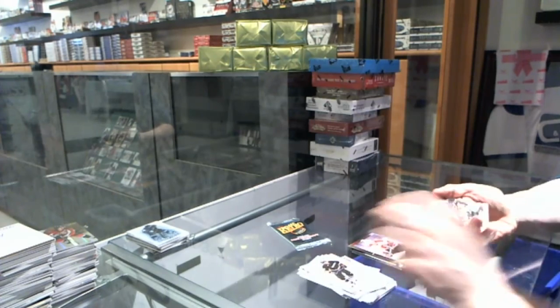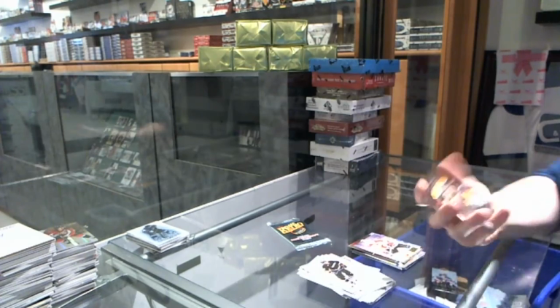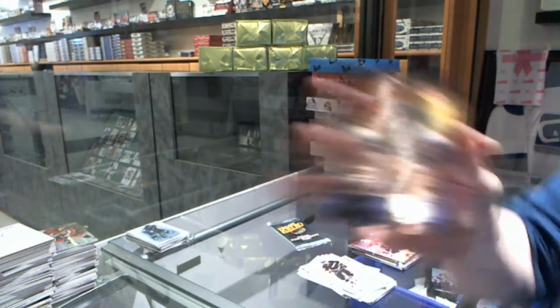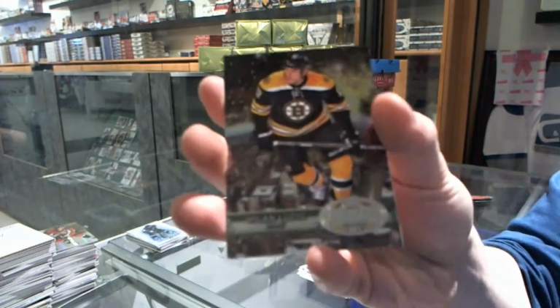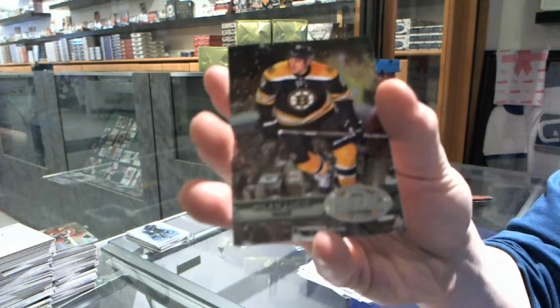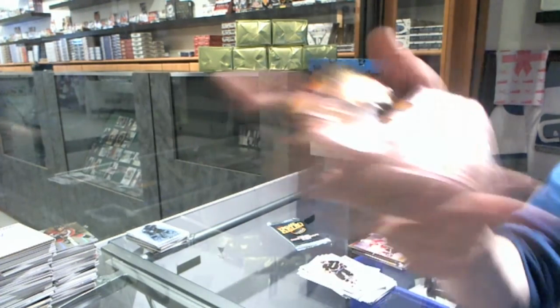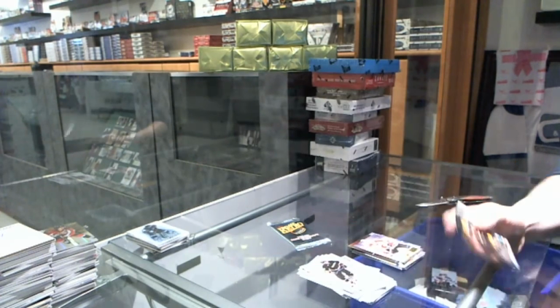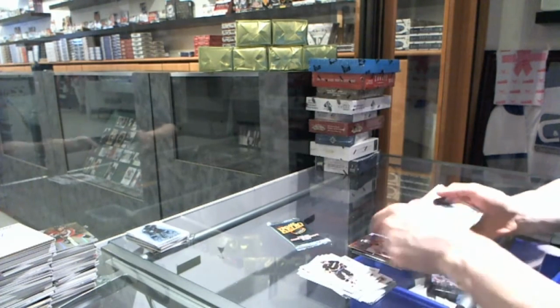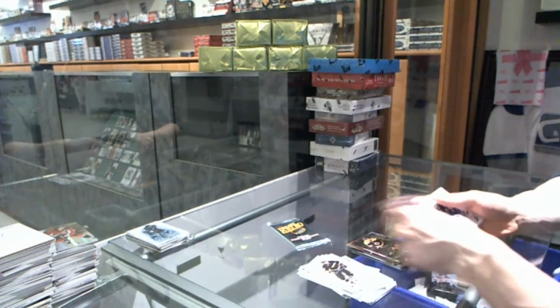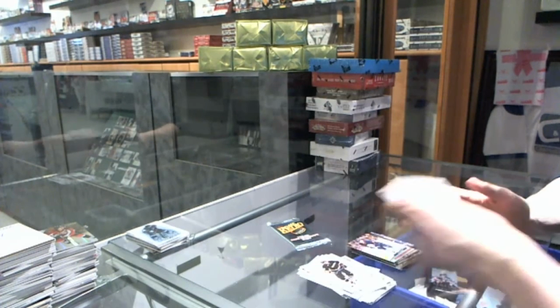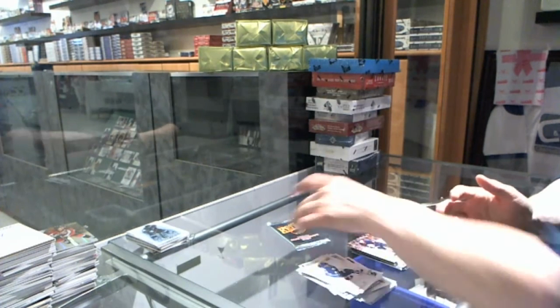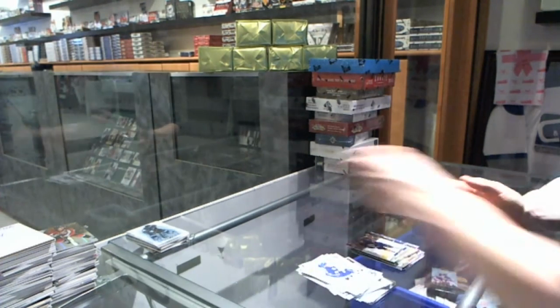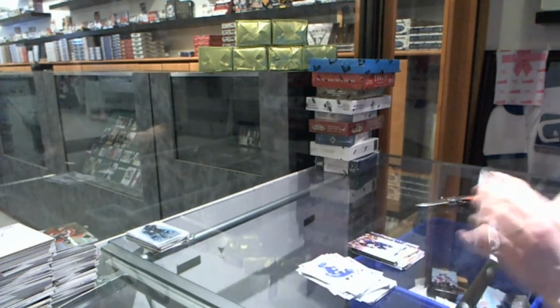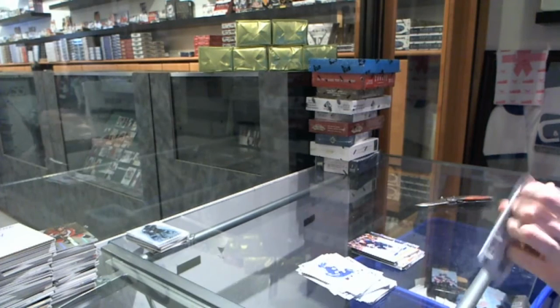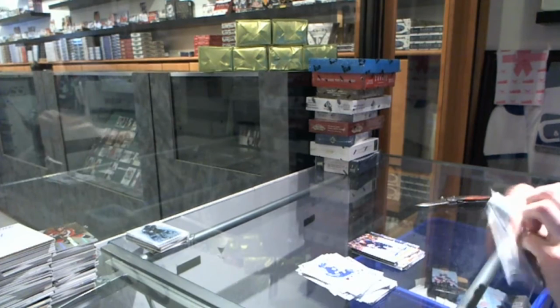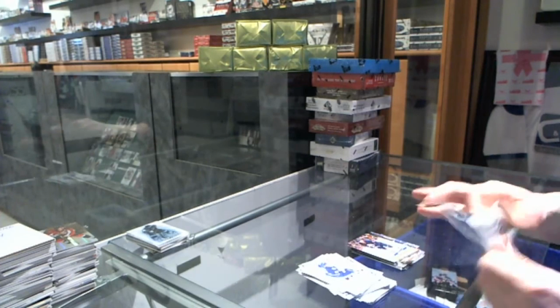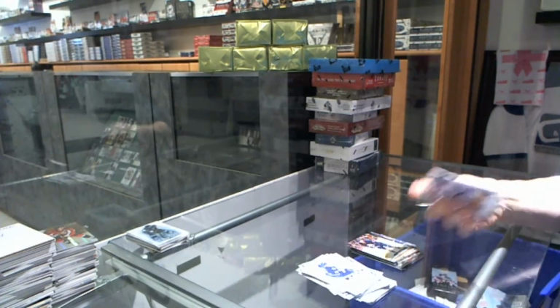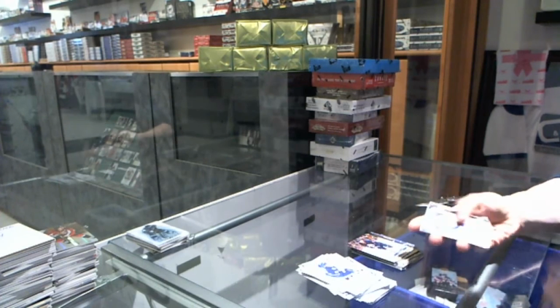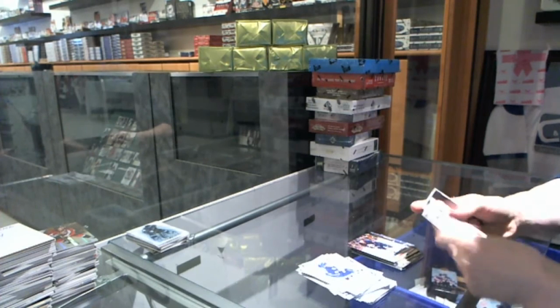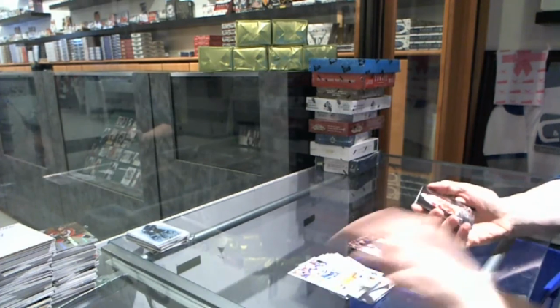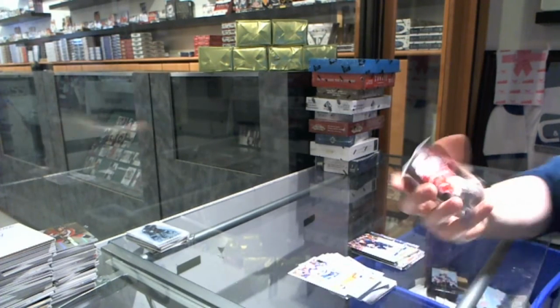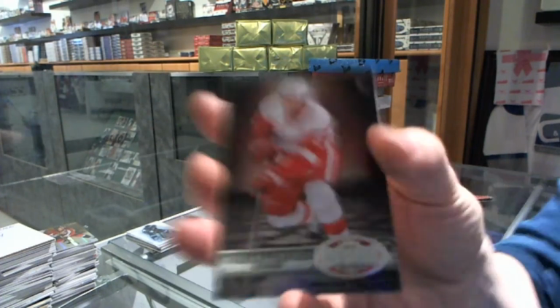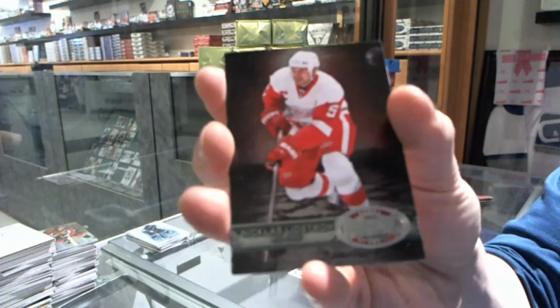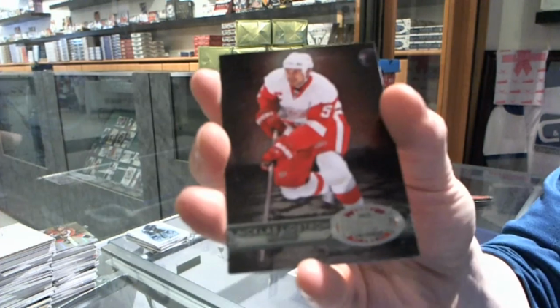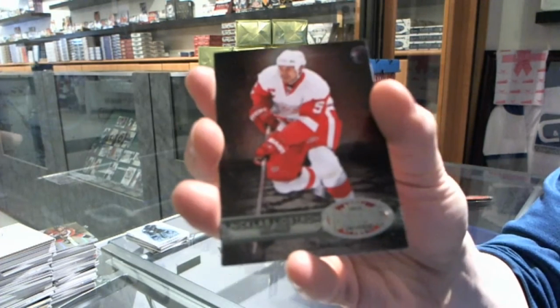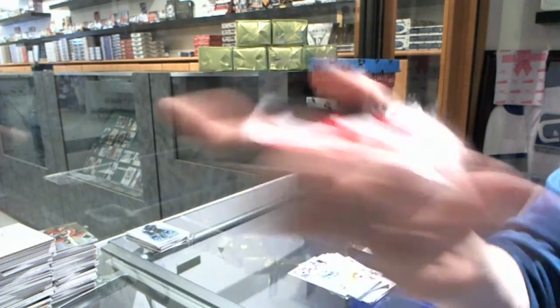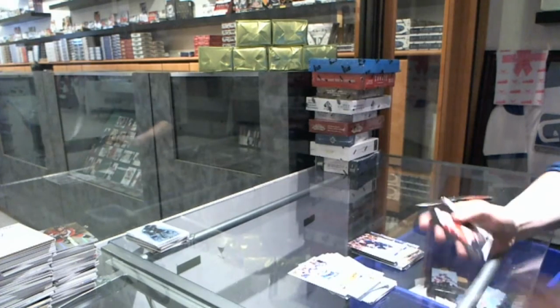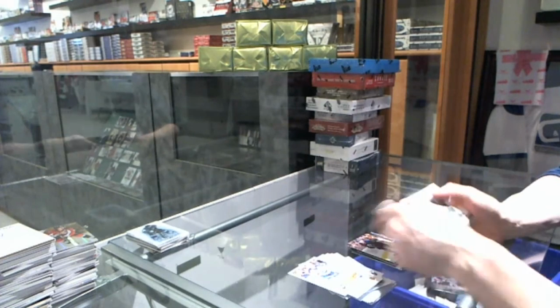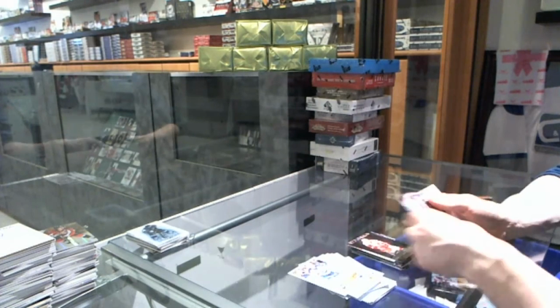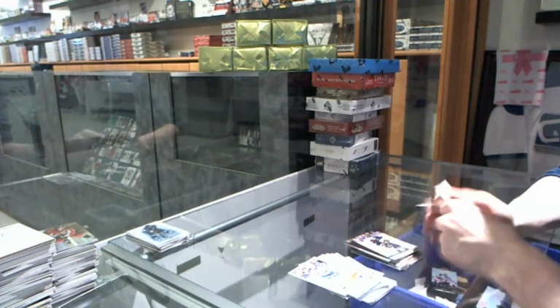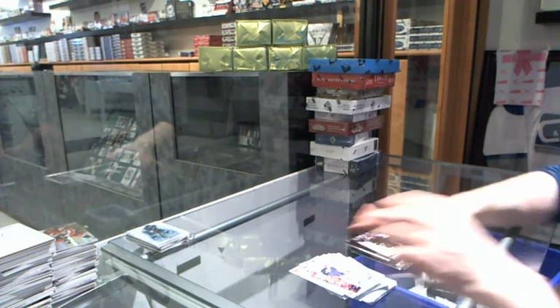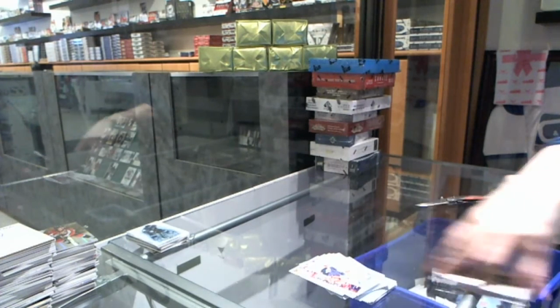Metal Universe for the Bruins' Milan Lucic, and a retro for the Oilers' Taylor Hall. Metal Universe for the Red Wings' Nicky Lidstrom, and a retro for the Blues' Alex Pietrangelo.